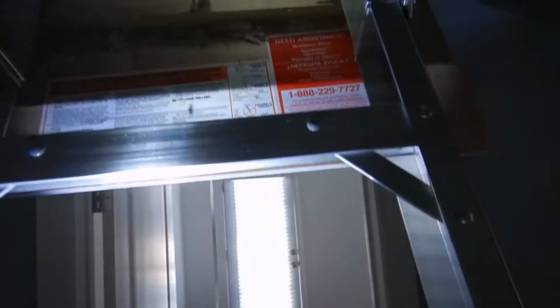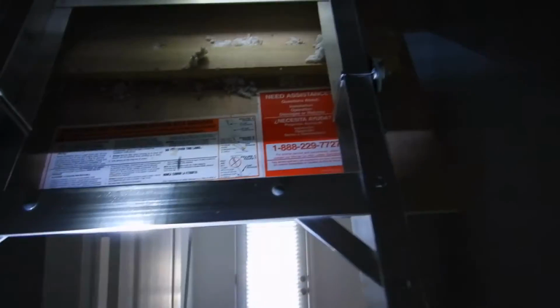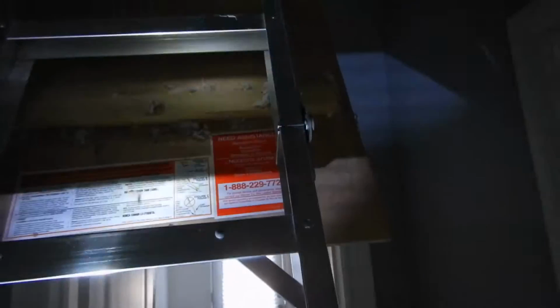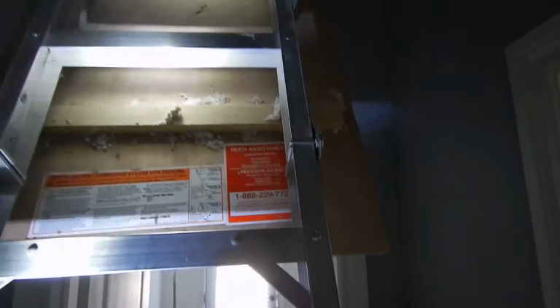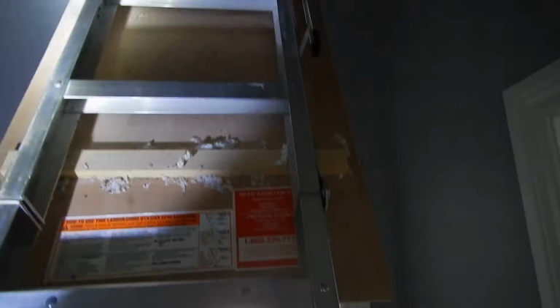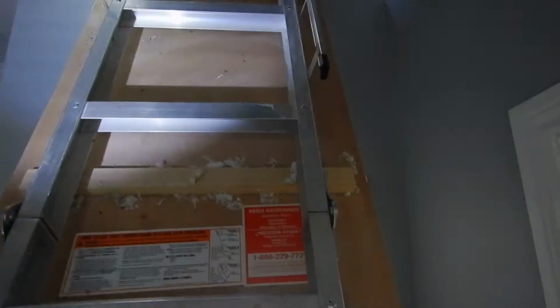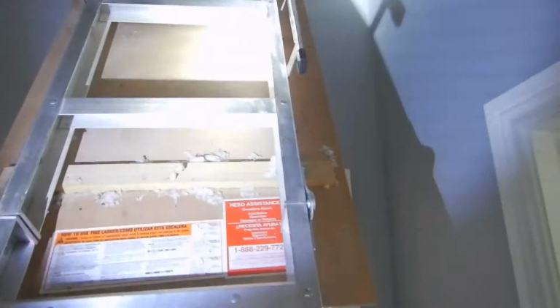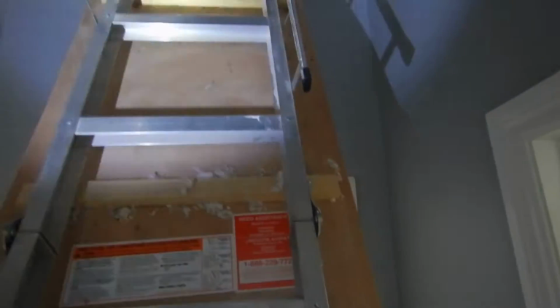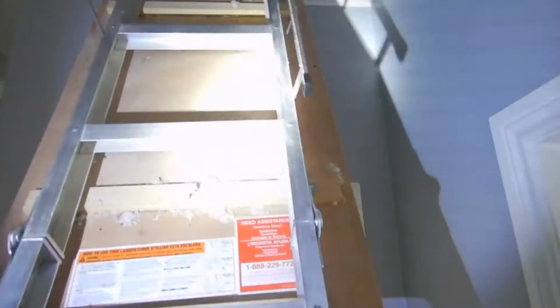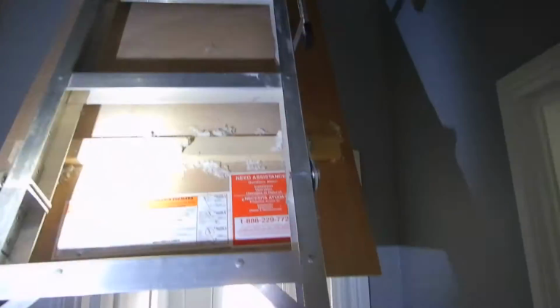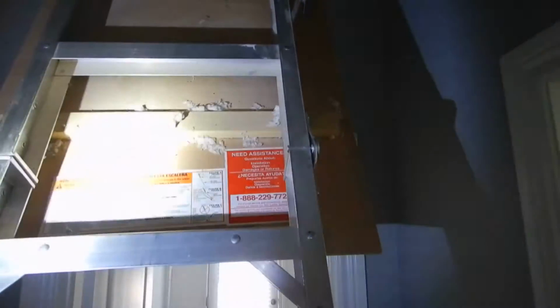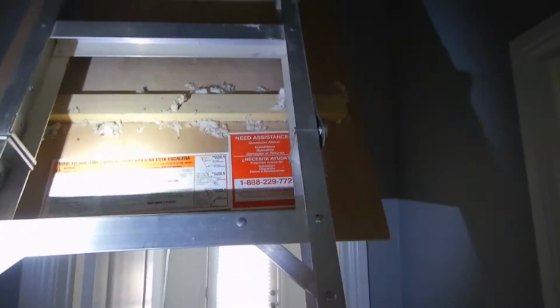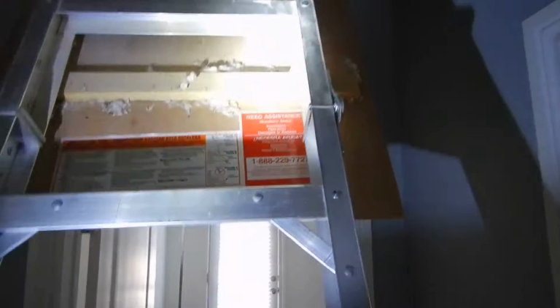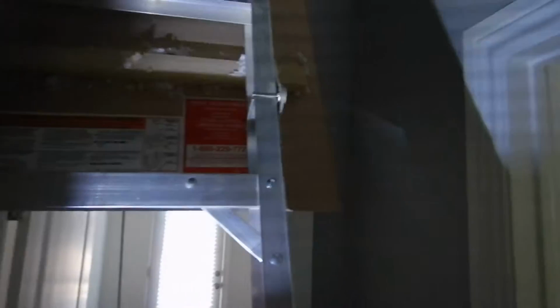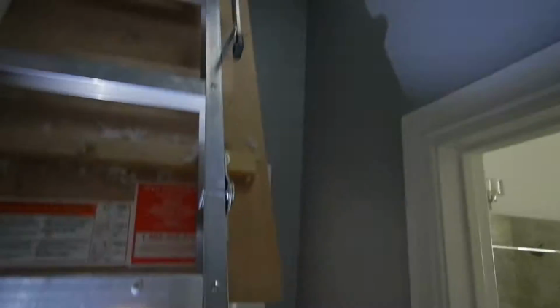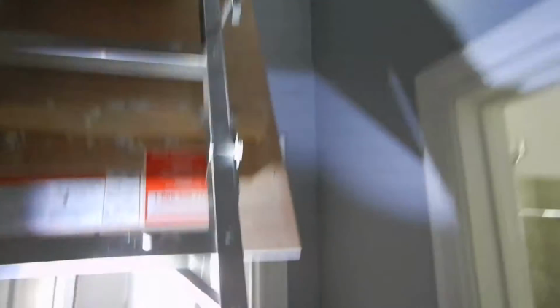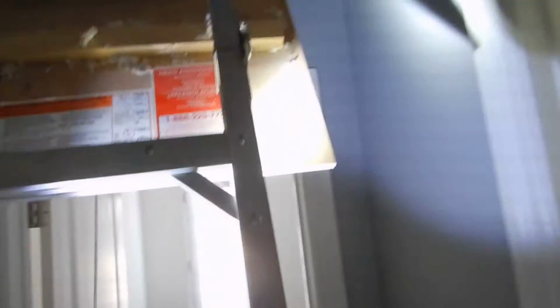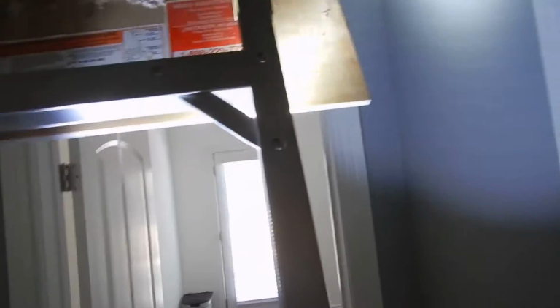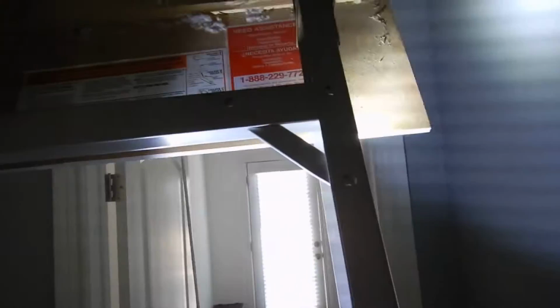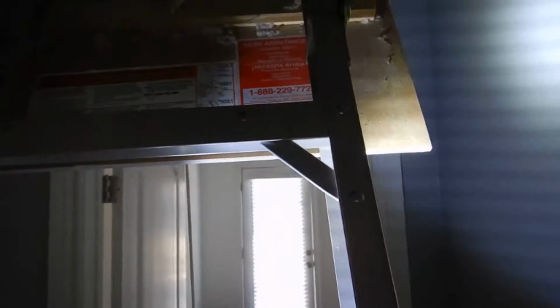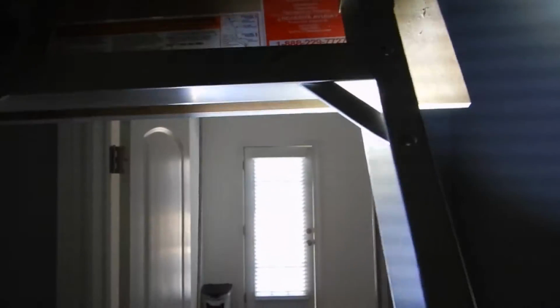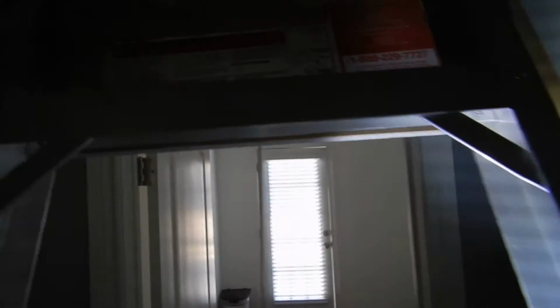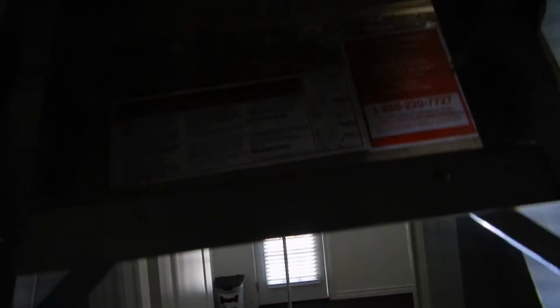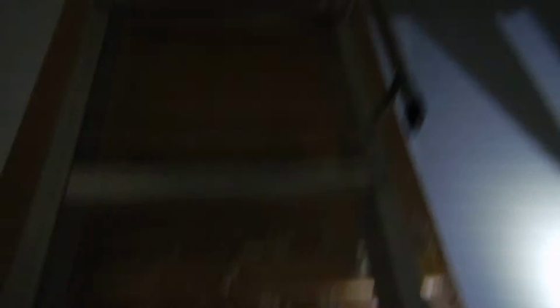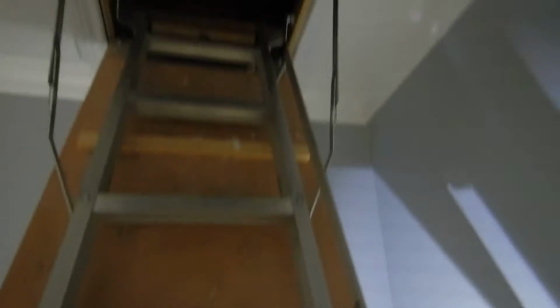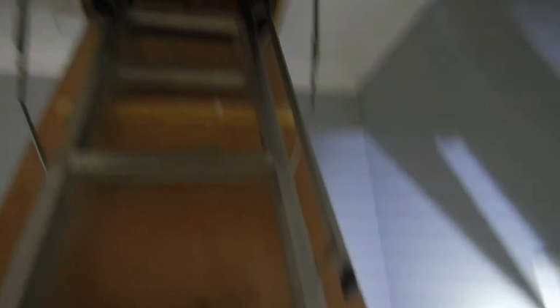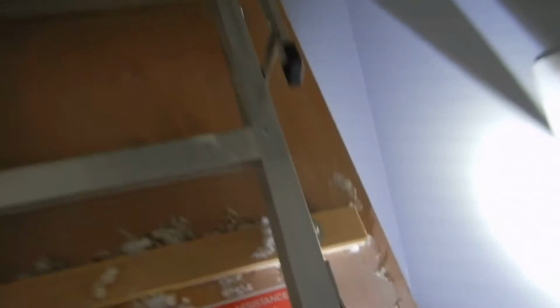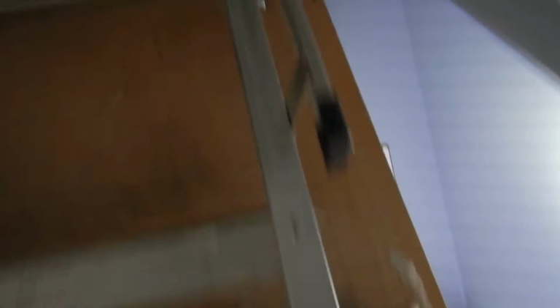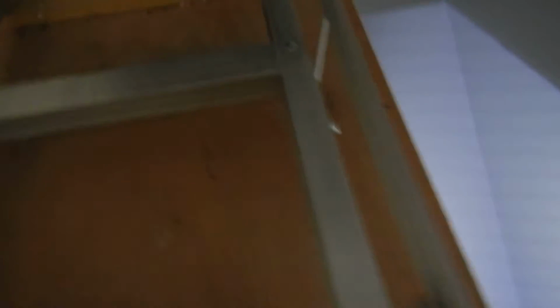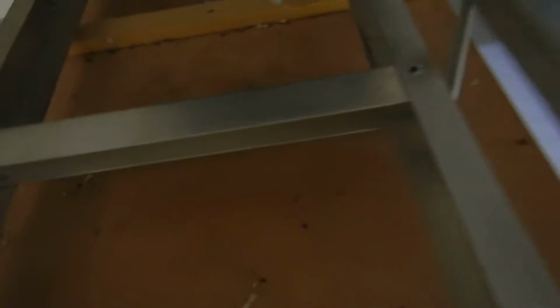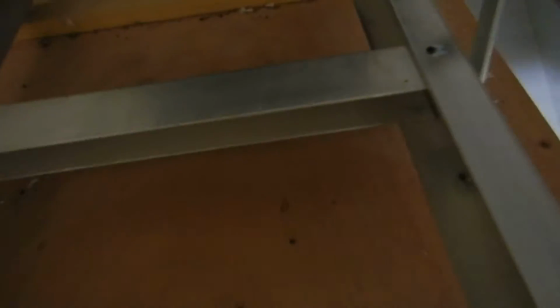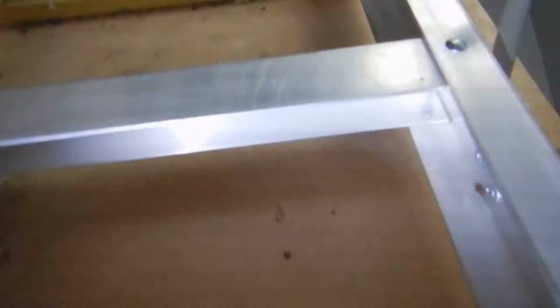This ladder access panel has not been insulated. So this is like a big heat sink. It's a hole in your roof right here.